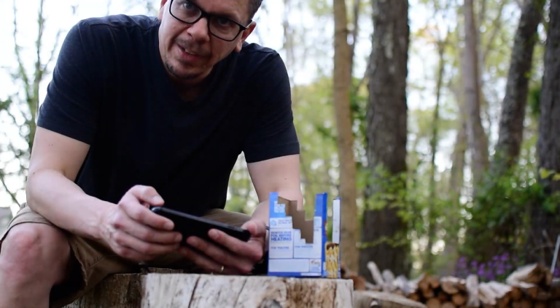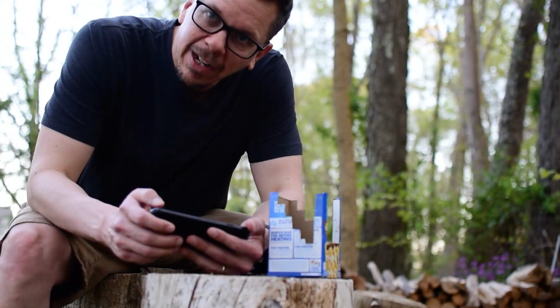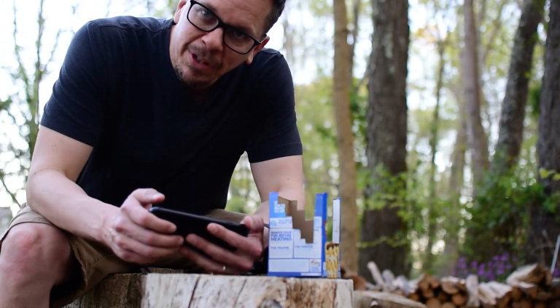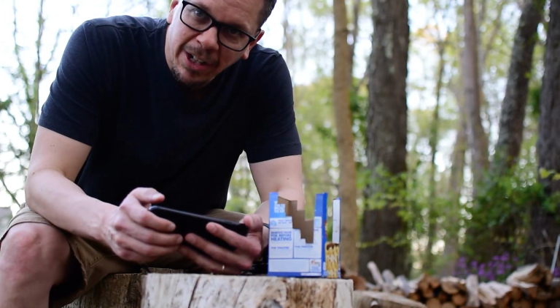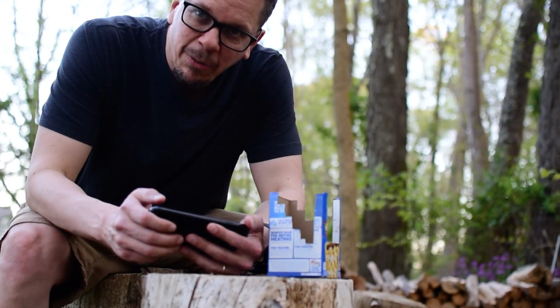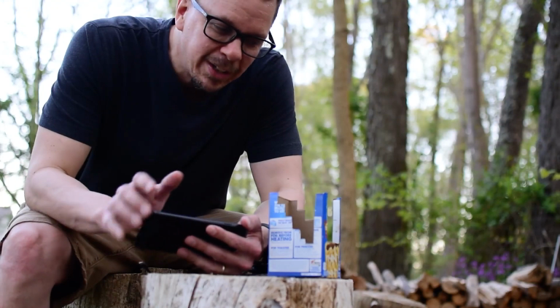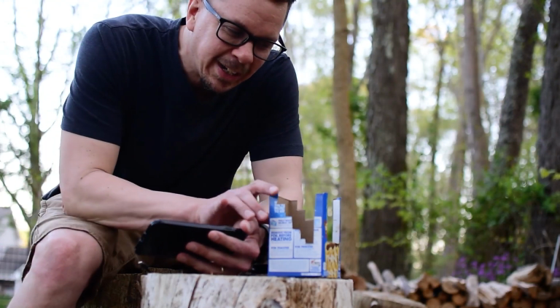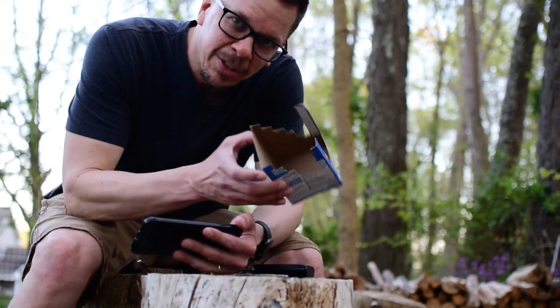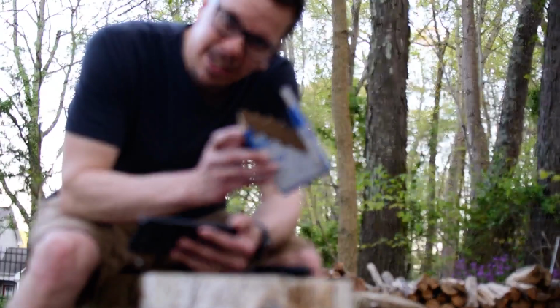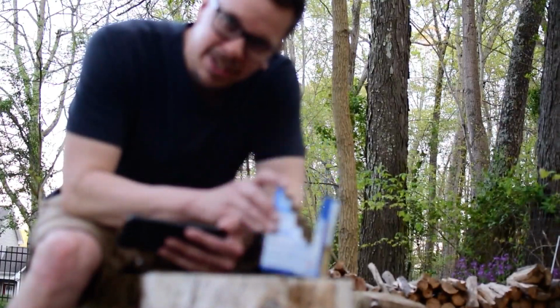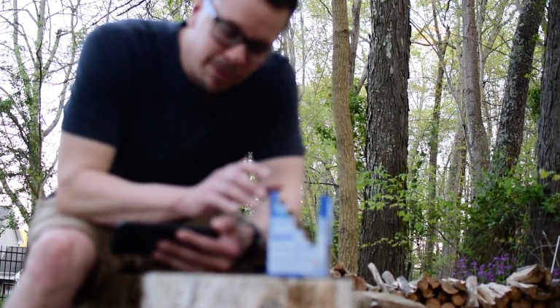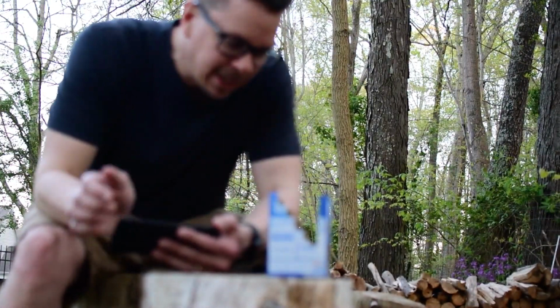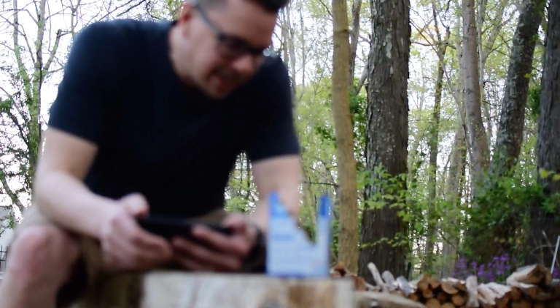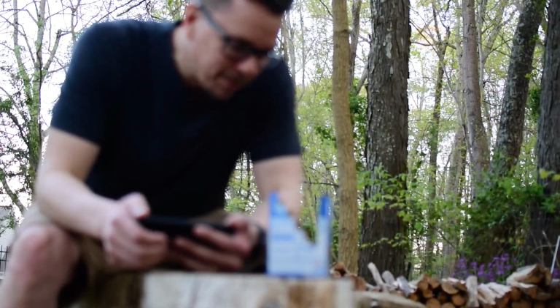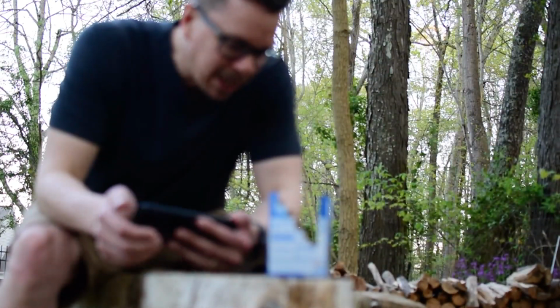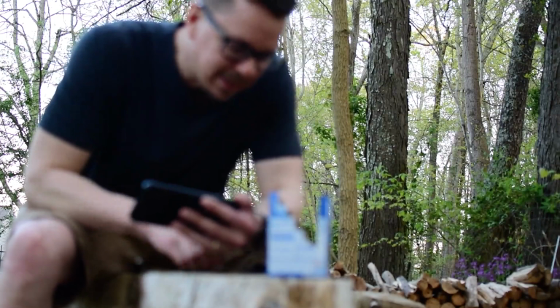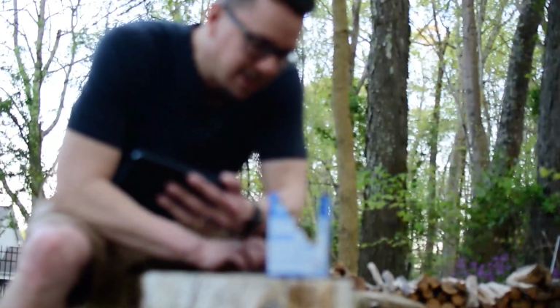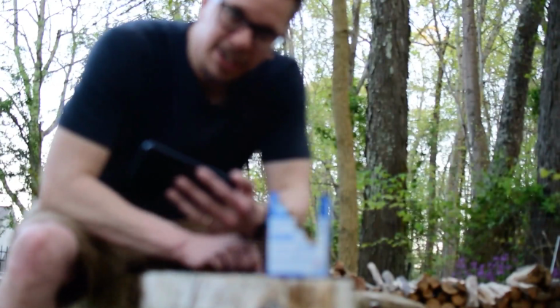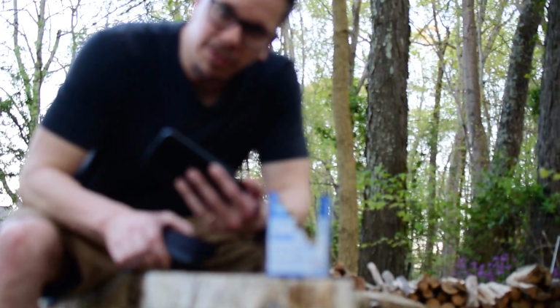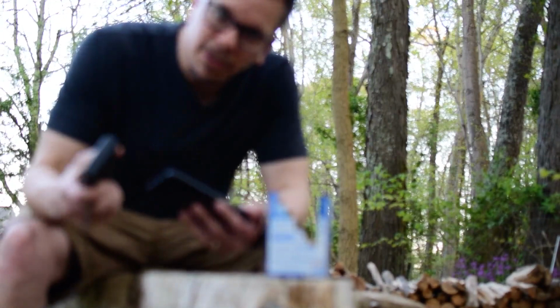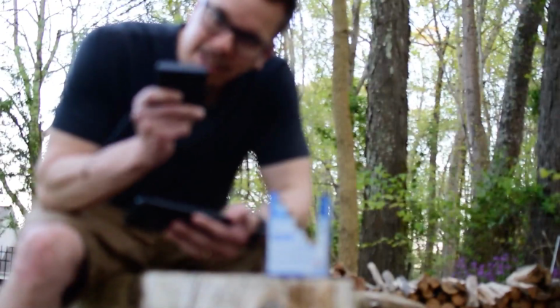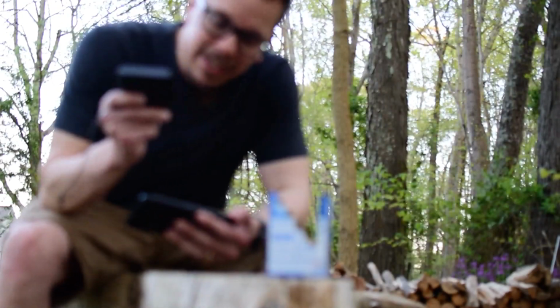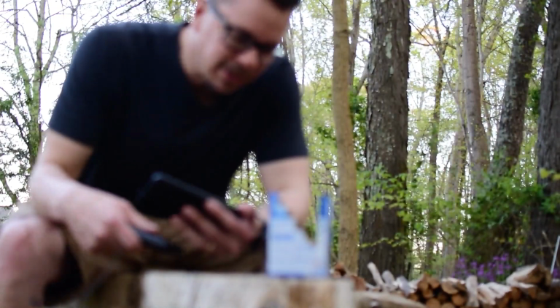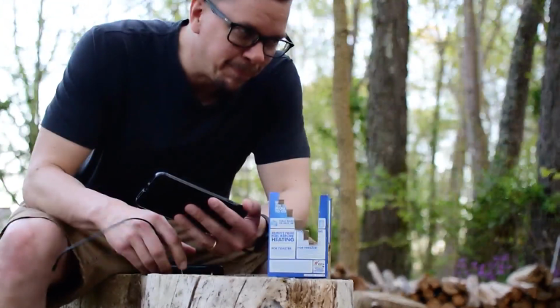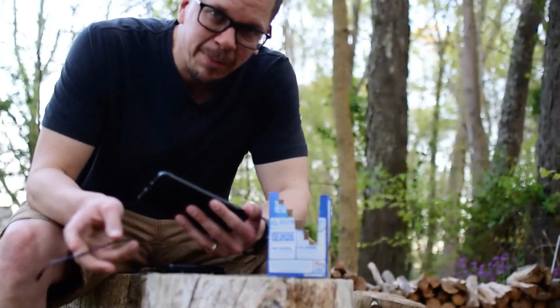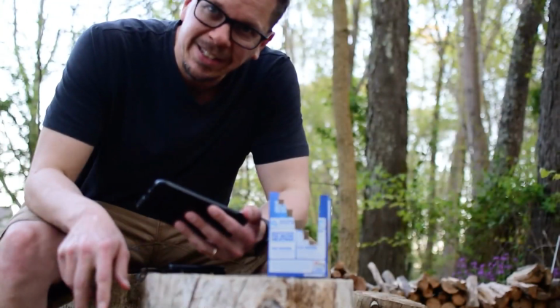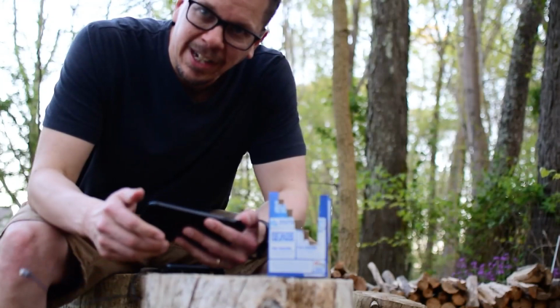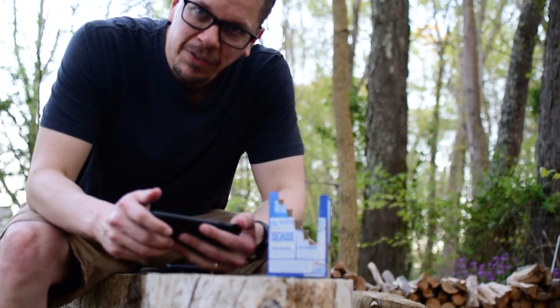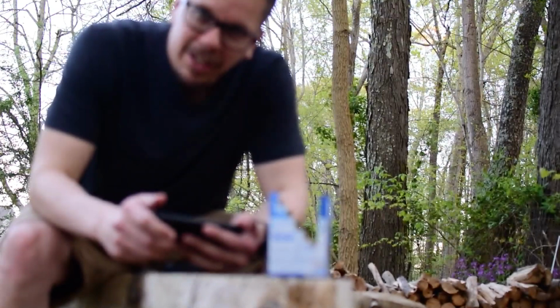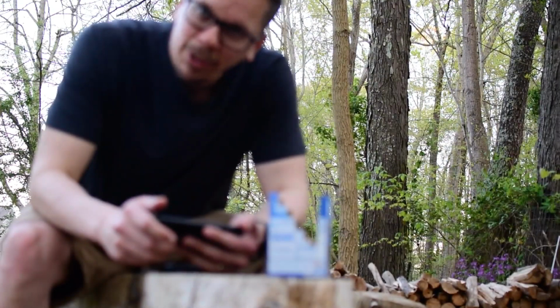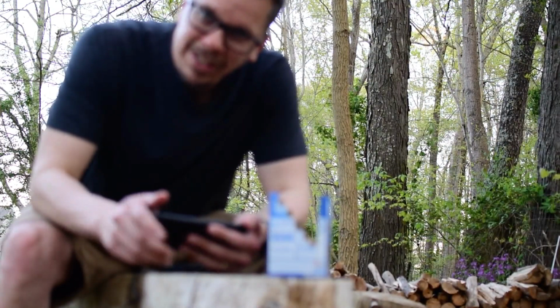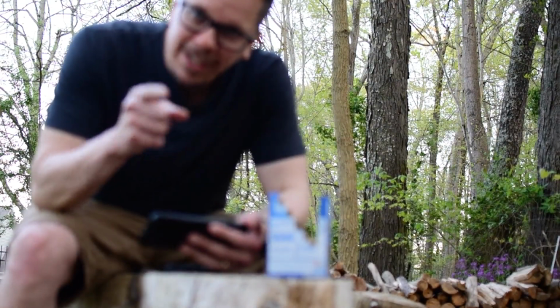Alright, I hope your video comes out well. All you really needed was your phone, the Pop-Tarts box, and a charged phone — or at least one of these little battery packs if you didn't have a charged phone. I'm looking forward to seeing your videos.